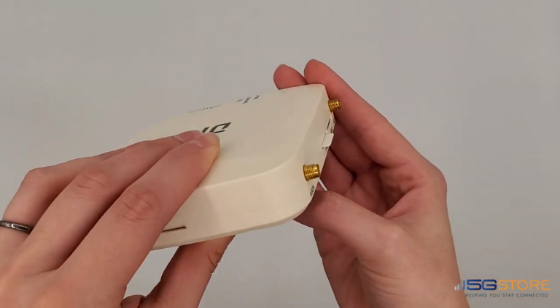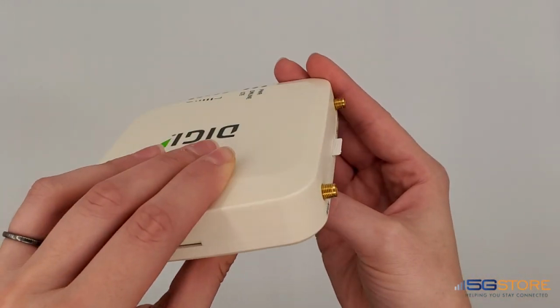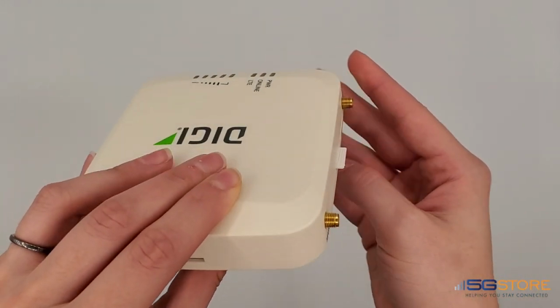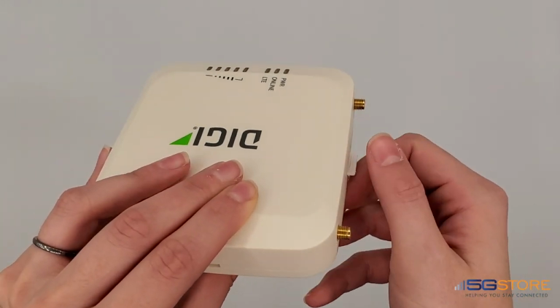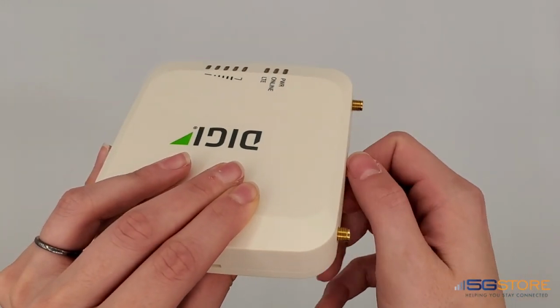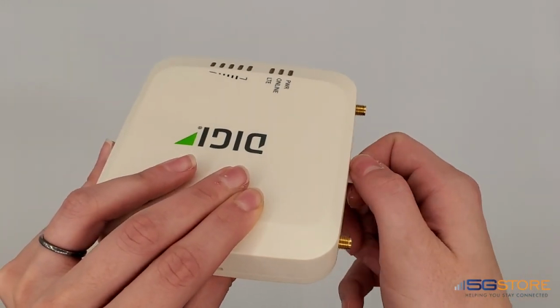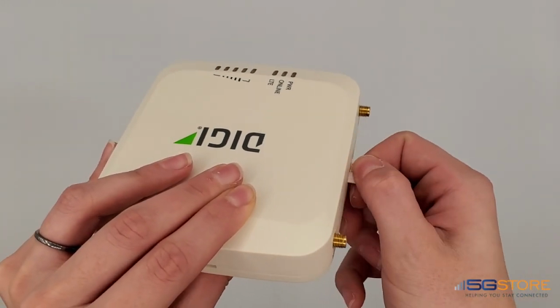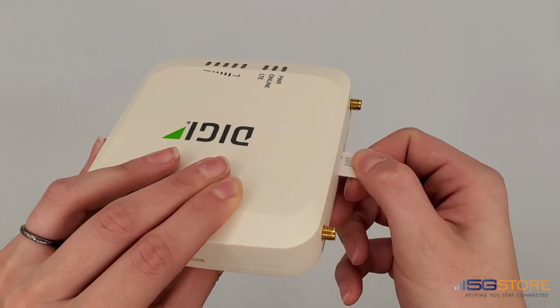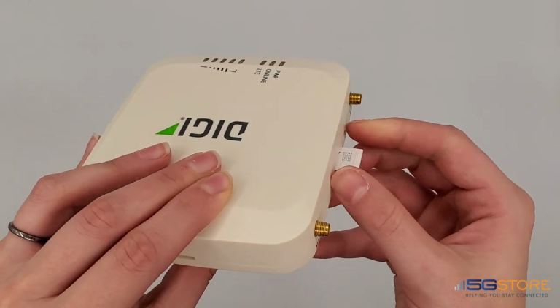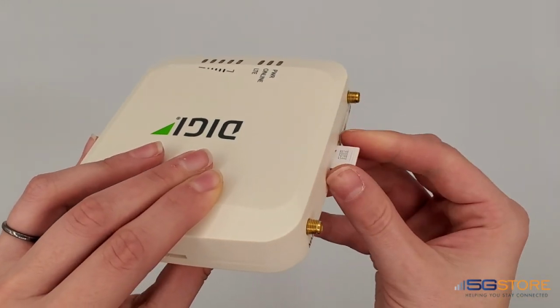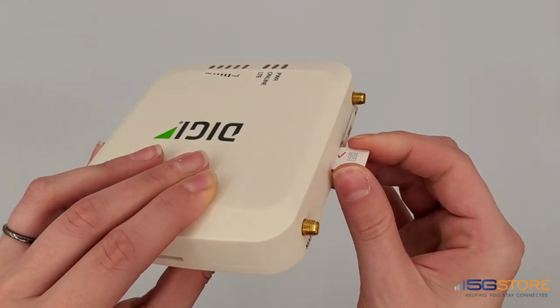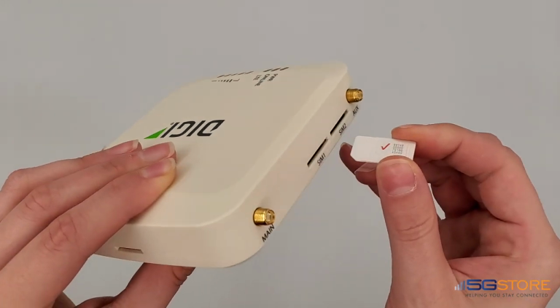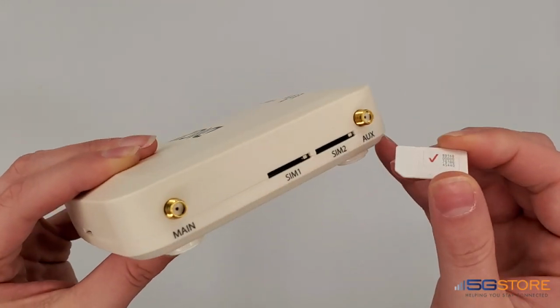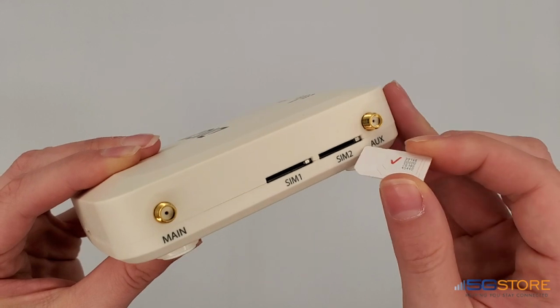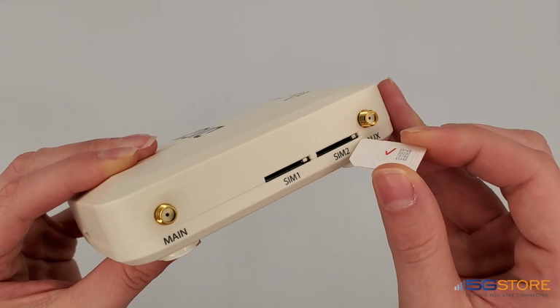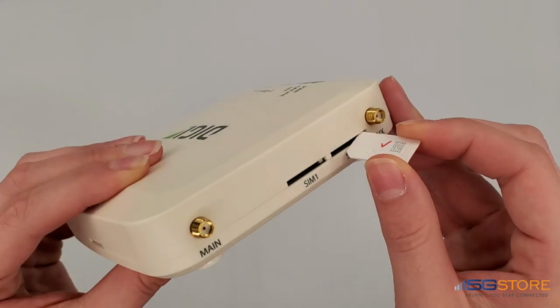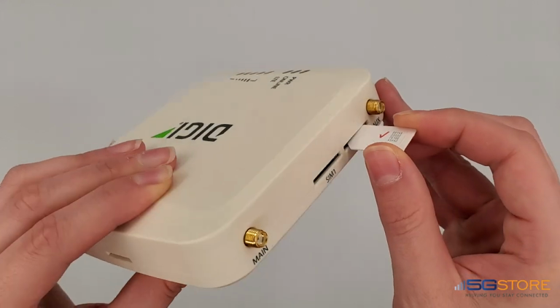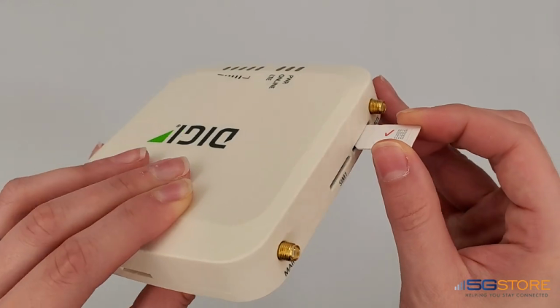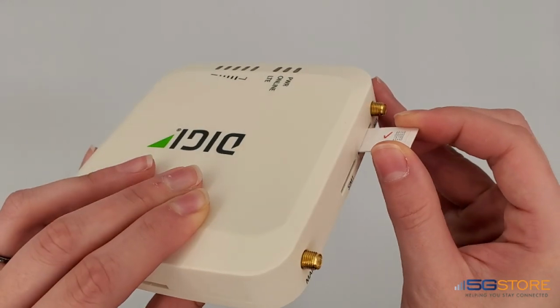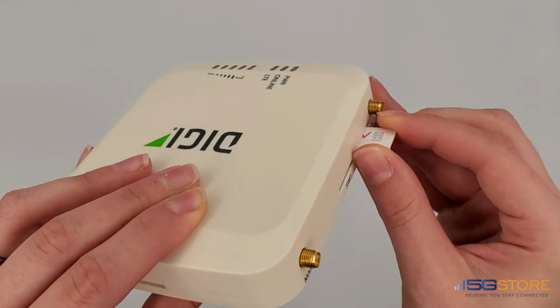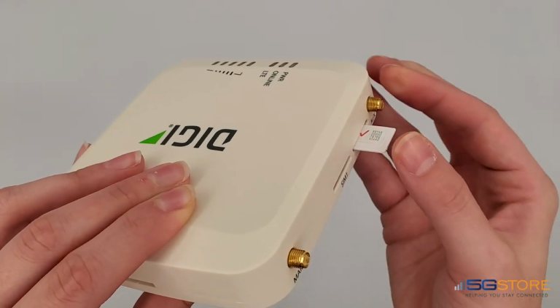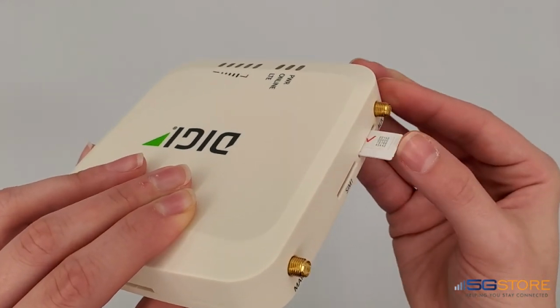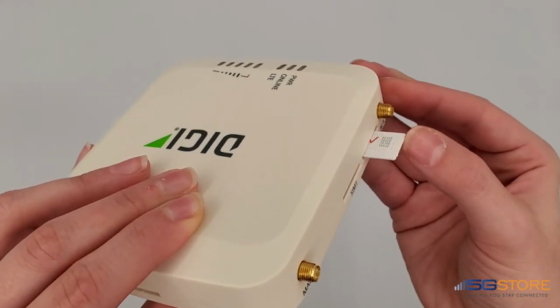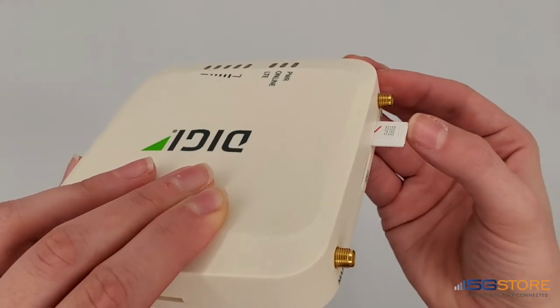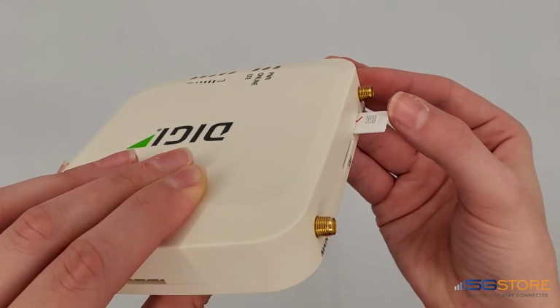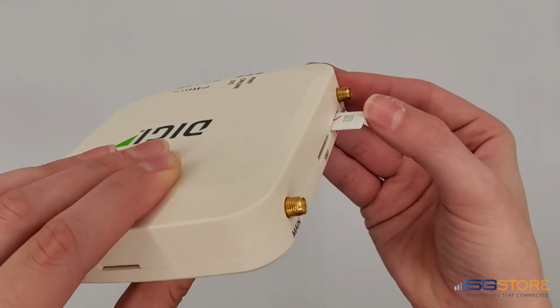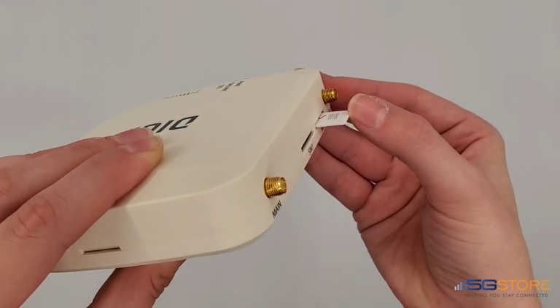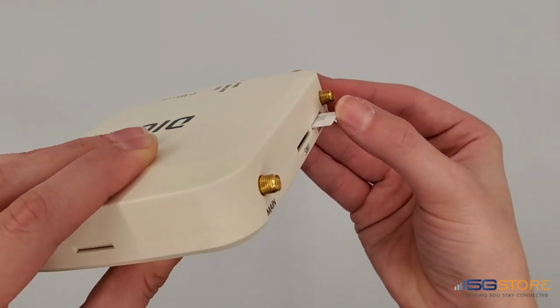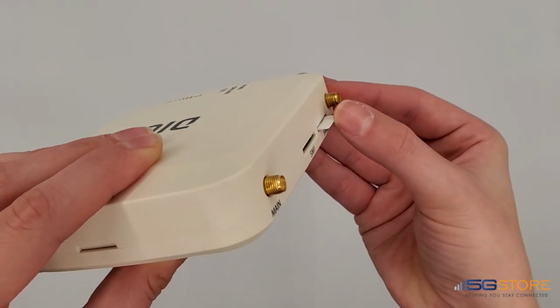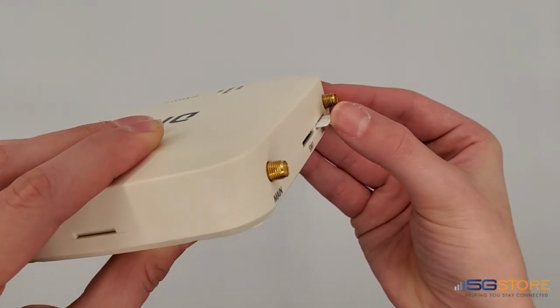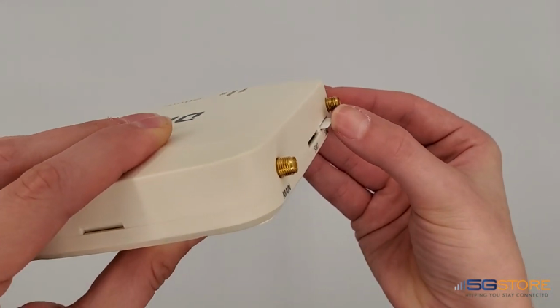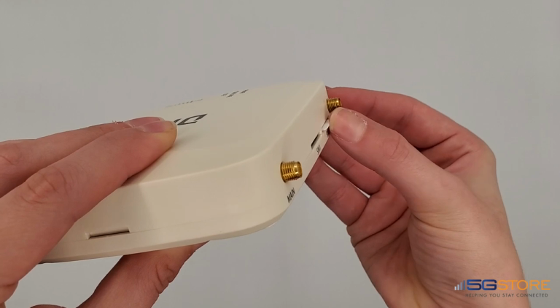SIM slot 2 requires the SIM to be inserted in the same orientation as slot 1. As you can see, it operates no differently.